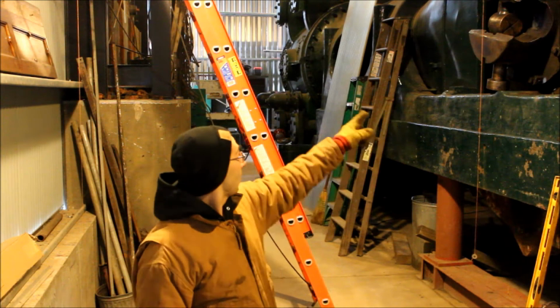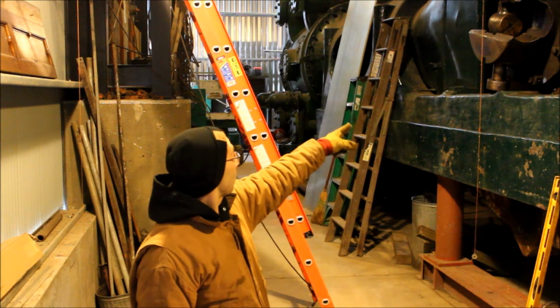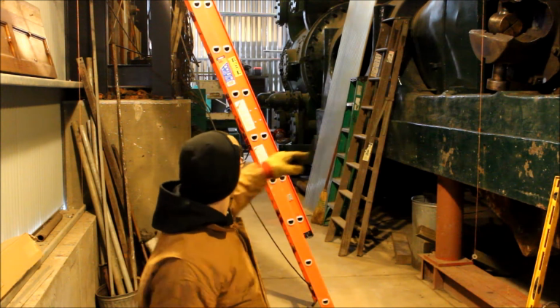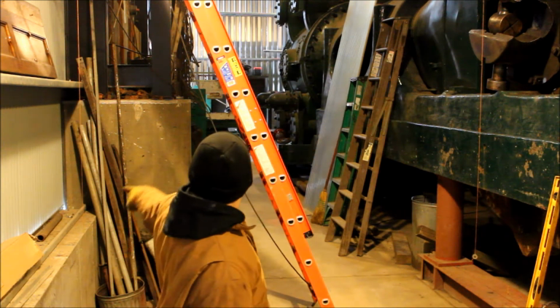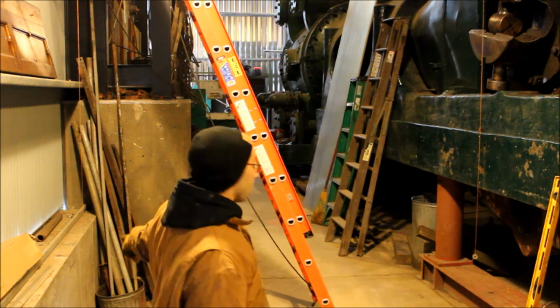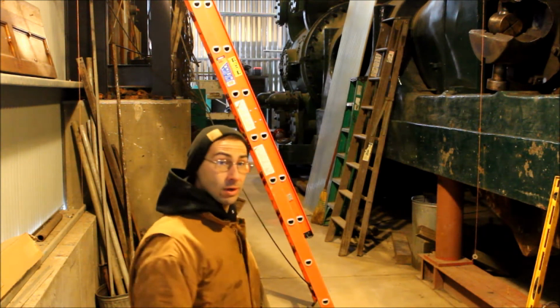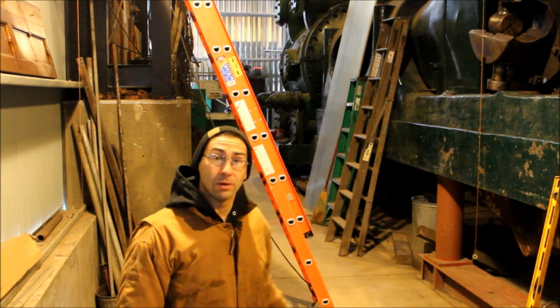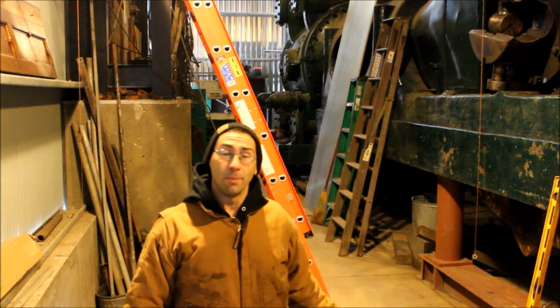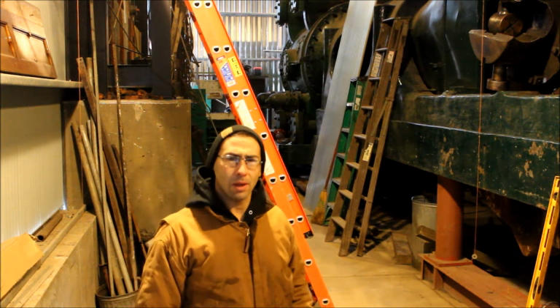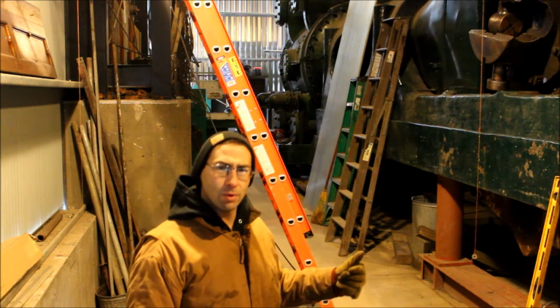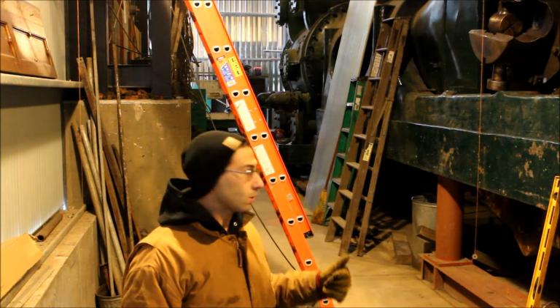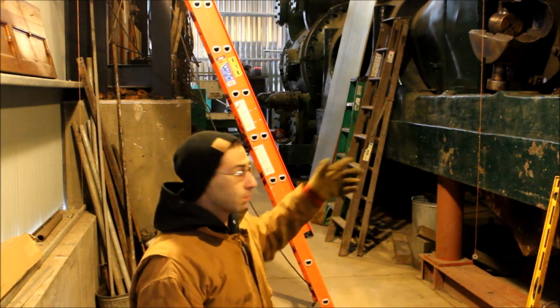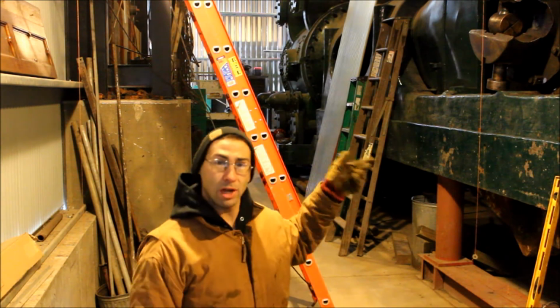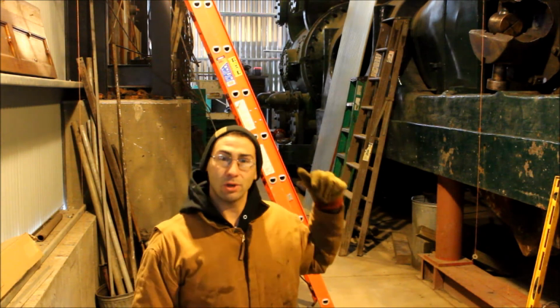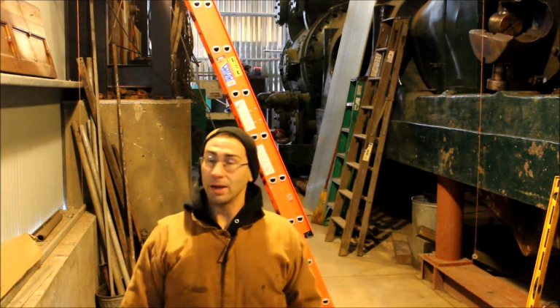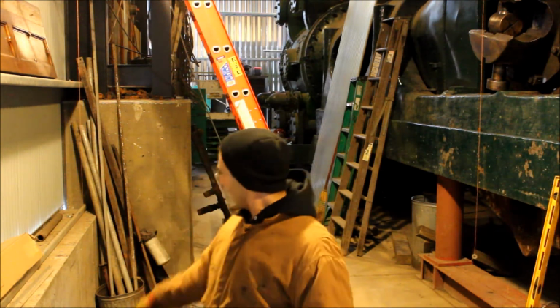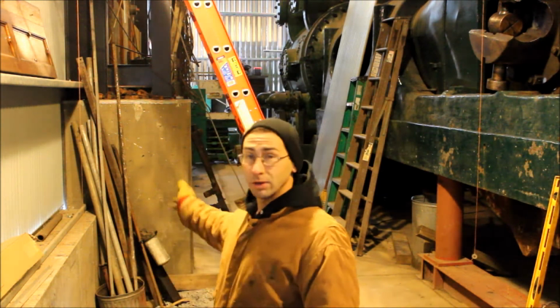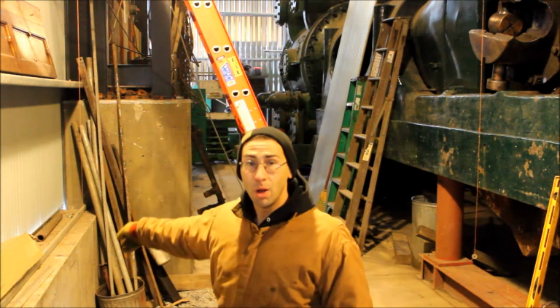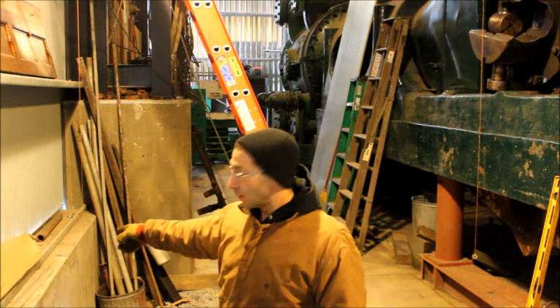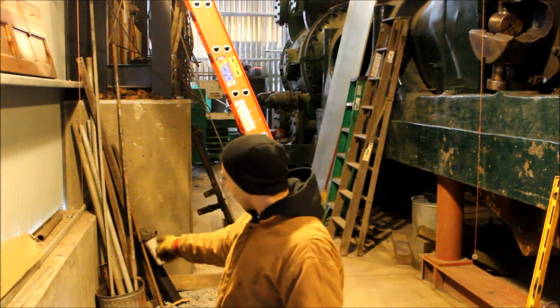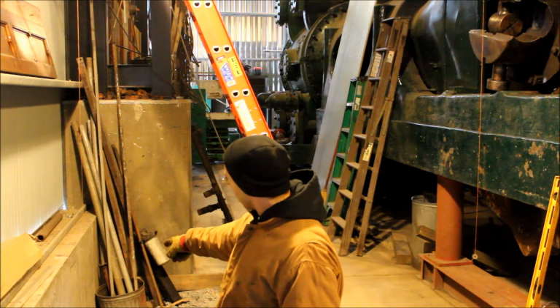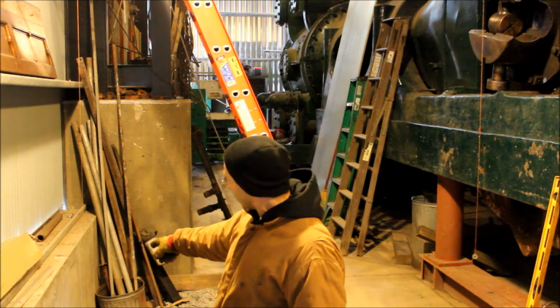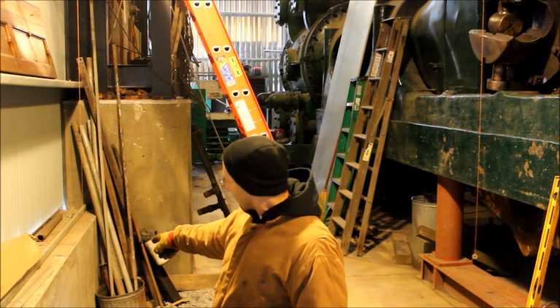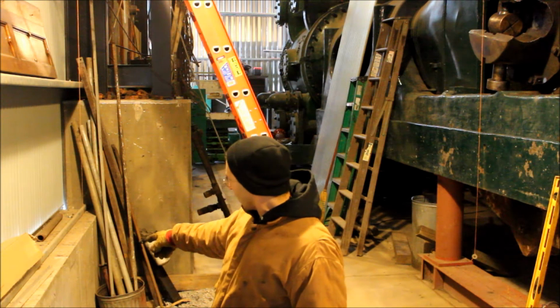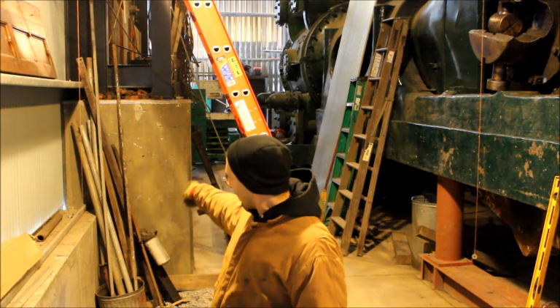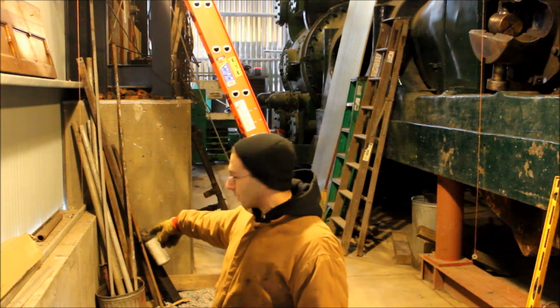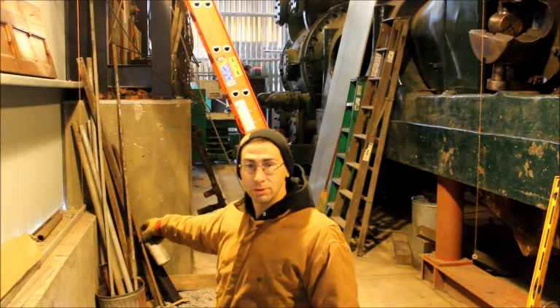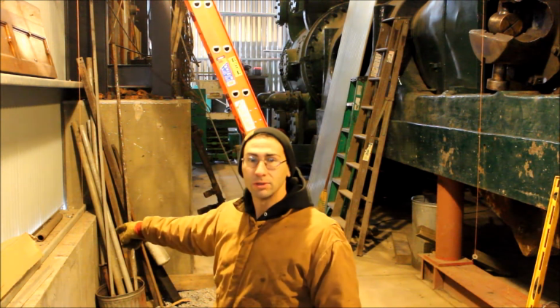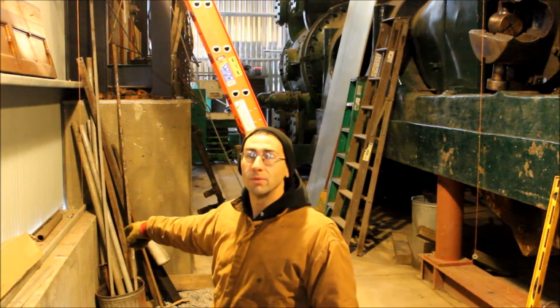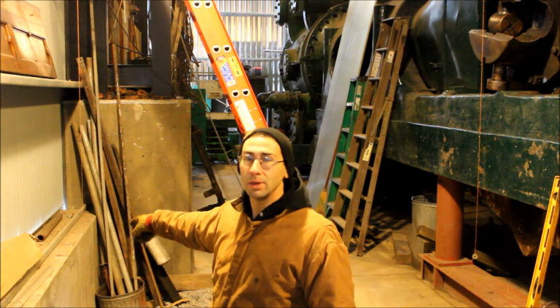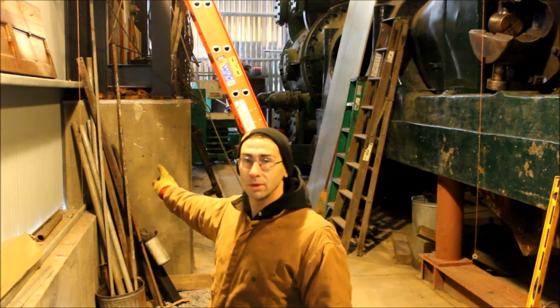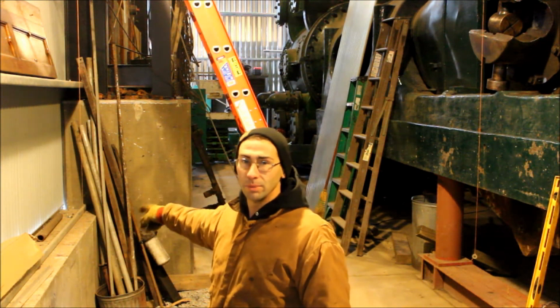One plumb bob above each main bearing cover, and another one out at the wall. By doing this I was able to project that center line out here to the wall and determine that I'm about 60 inches away from the column there.